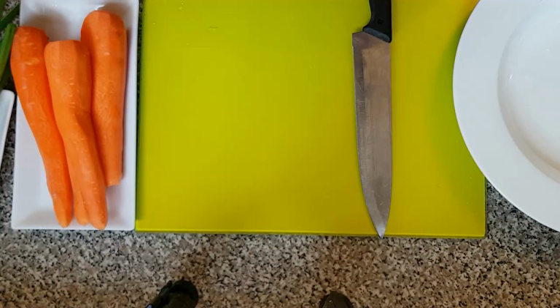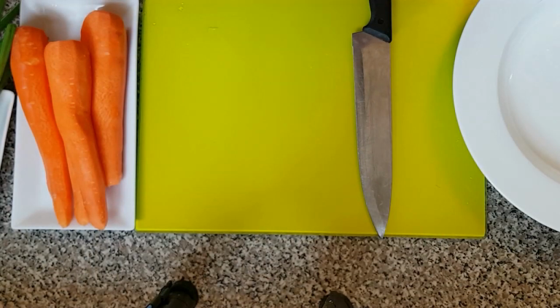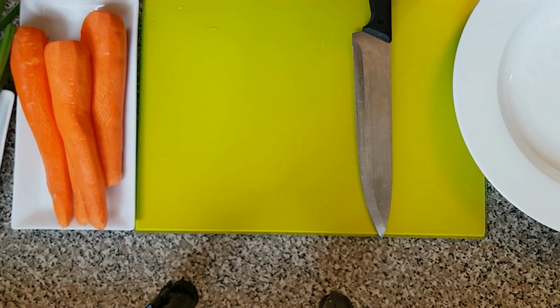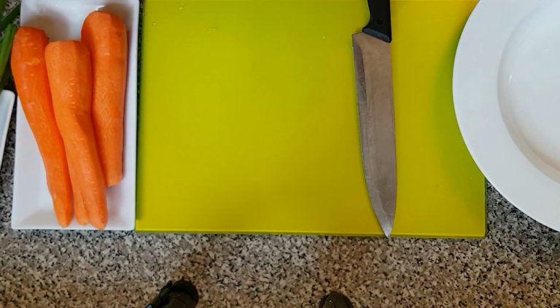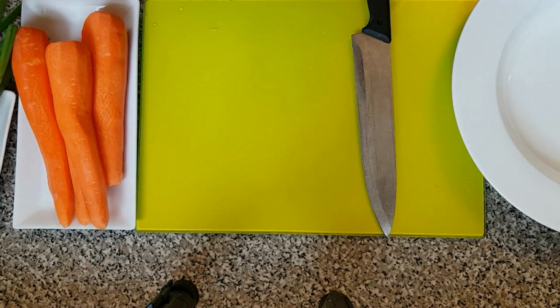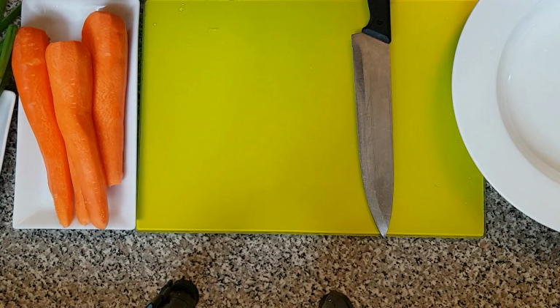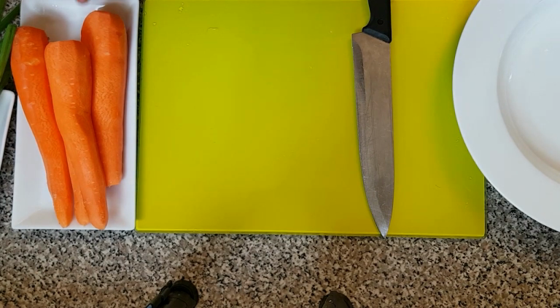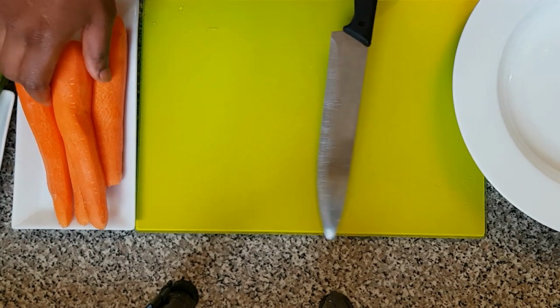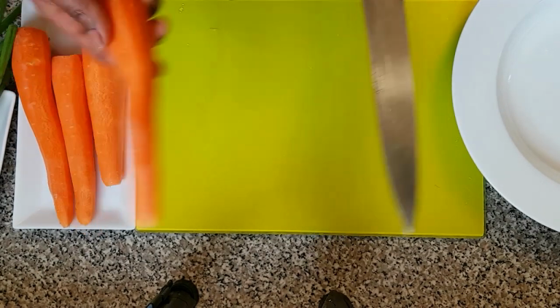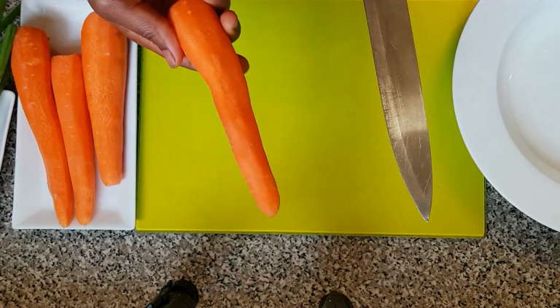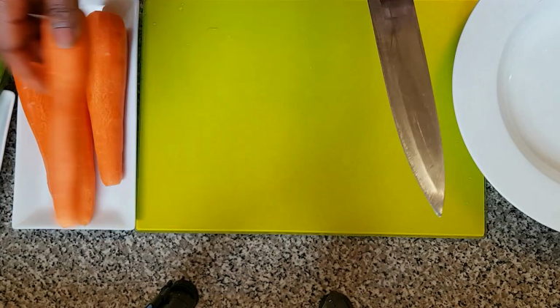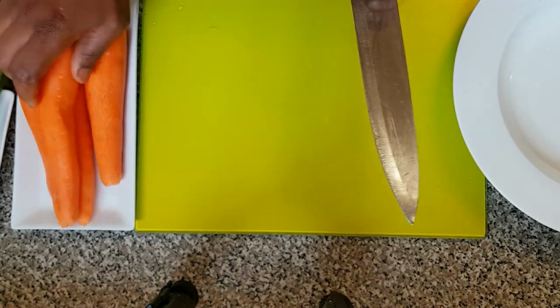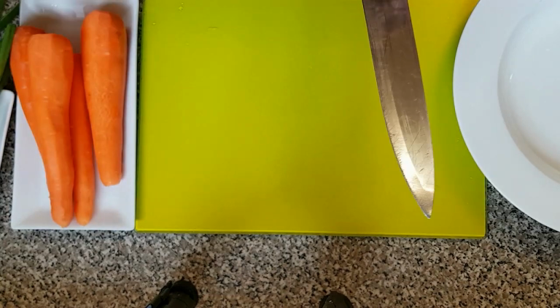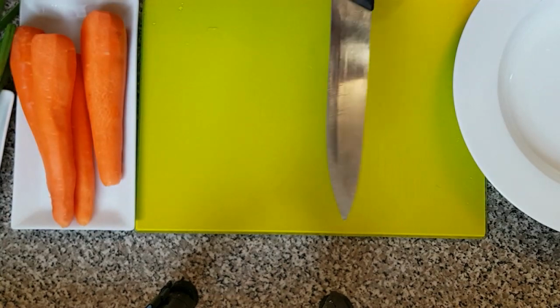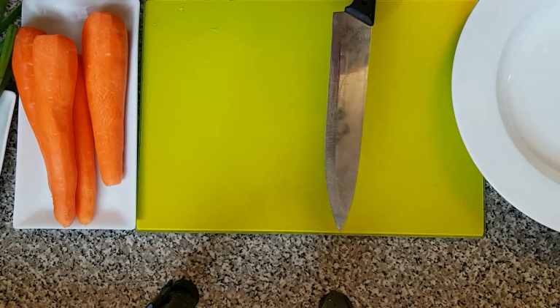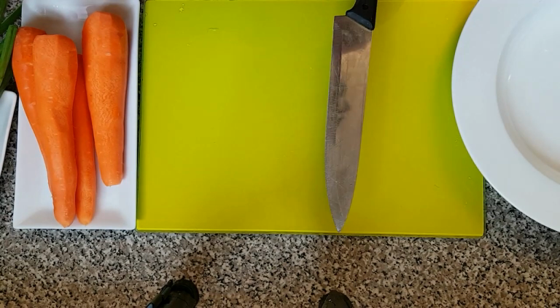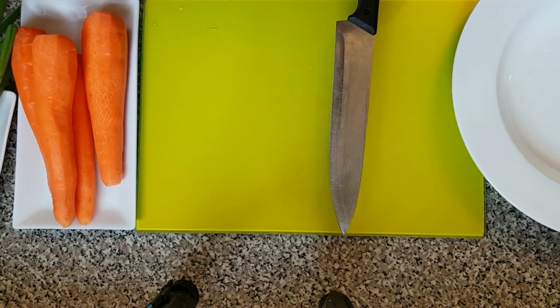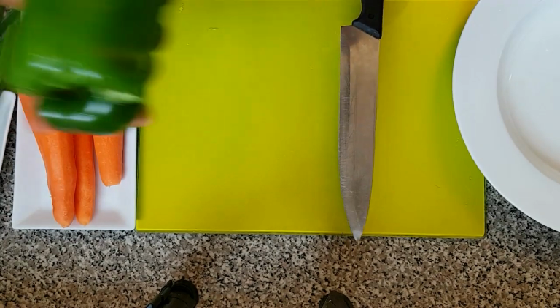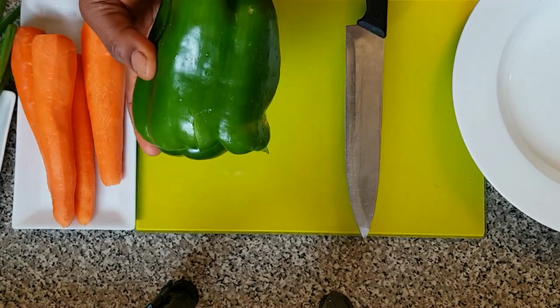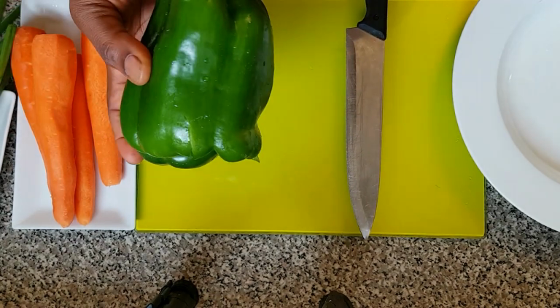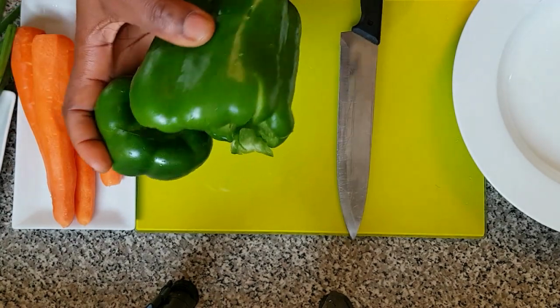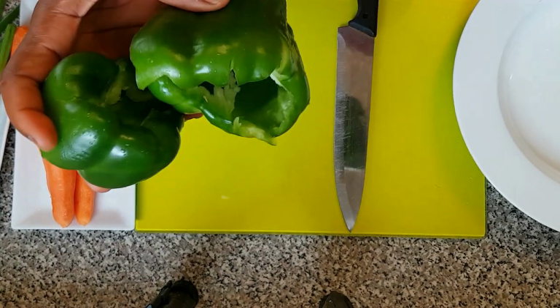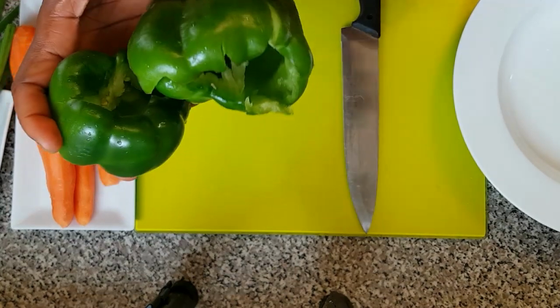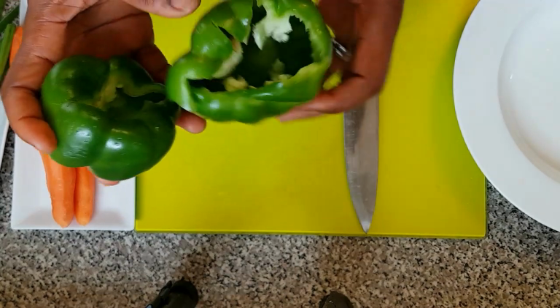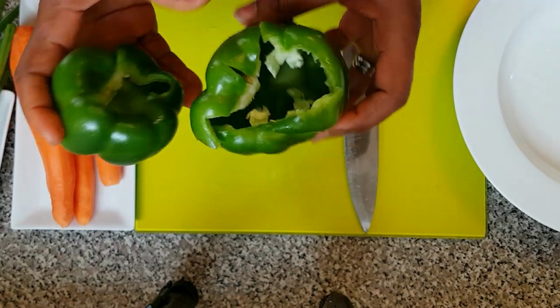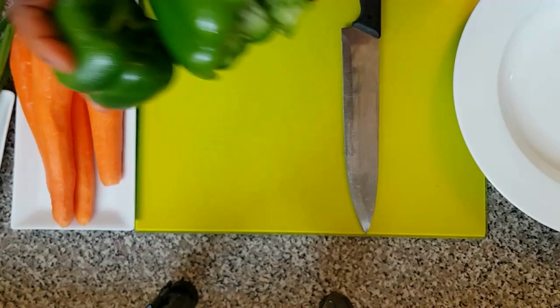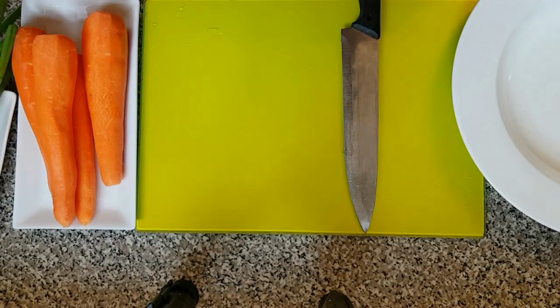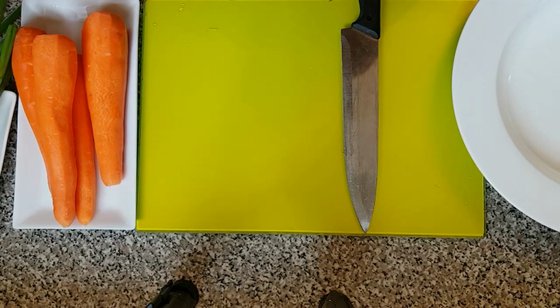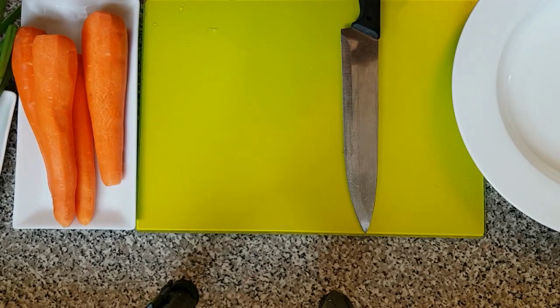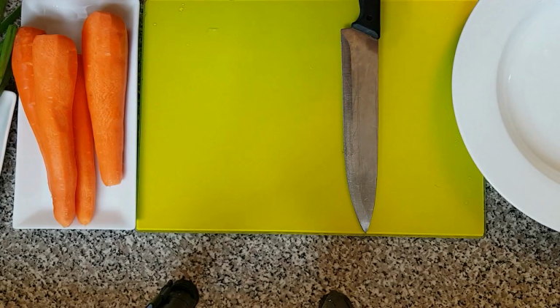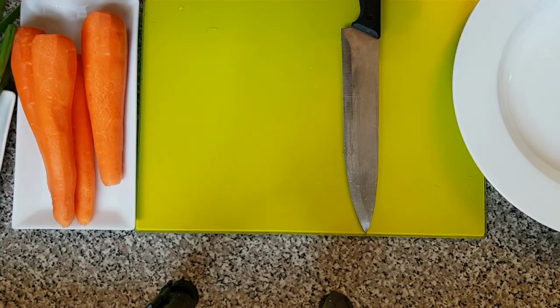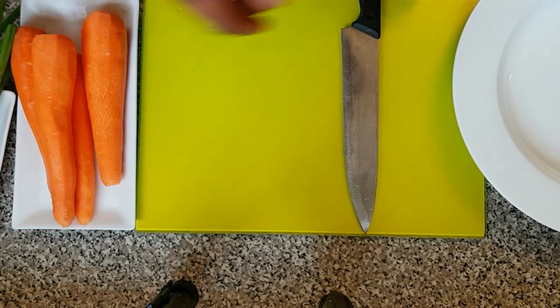So while the chicken is still boiling, here's the time for us to start cutting our carrots and our green bell pepper, which I've washed and cleaned inside. So let's get started now.